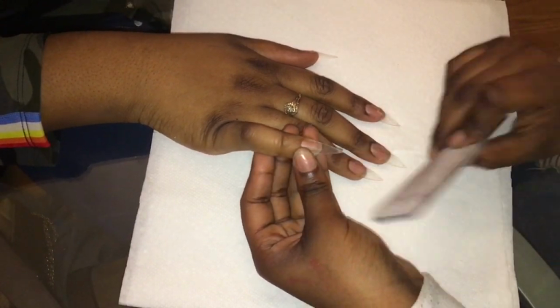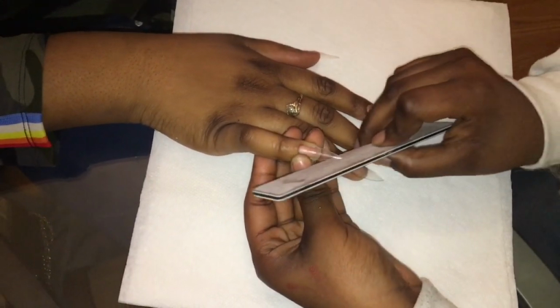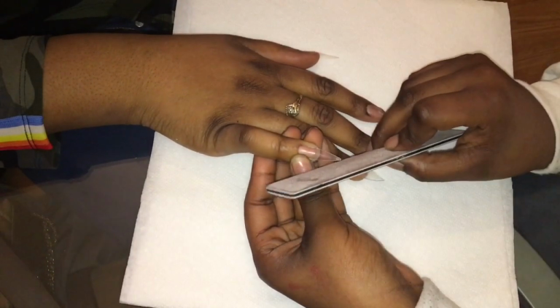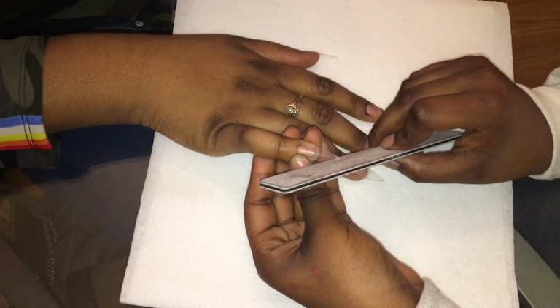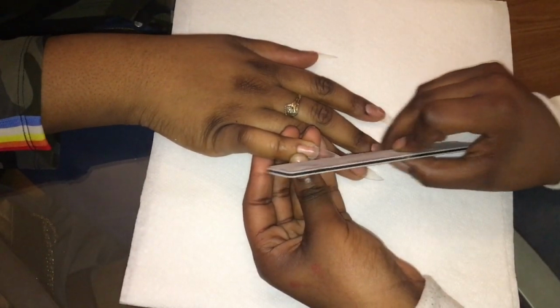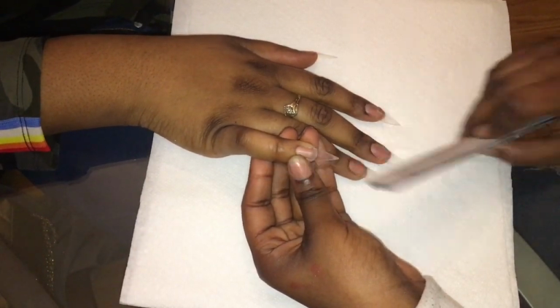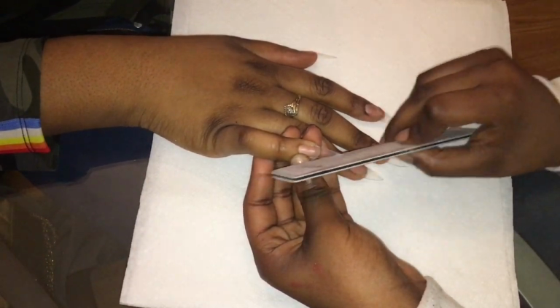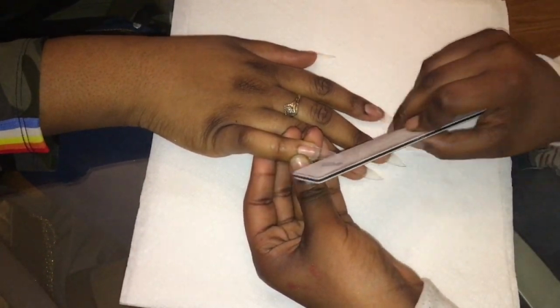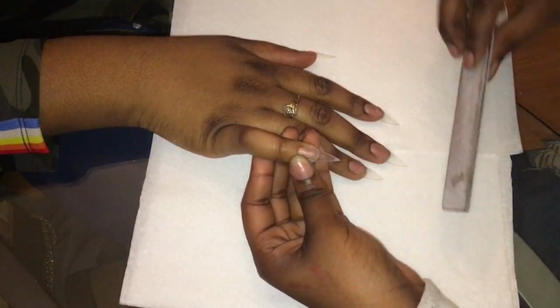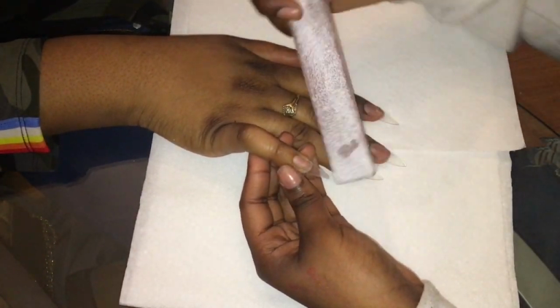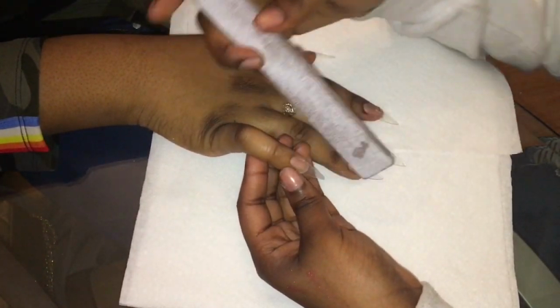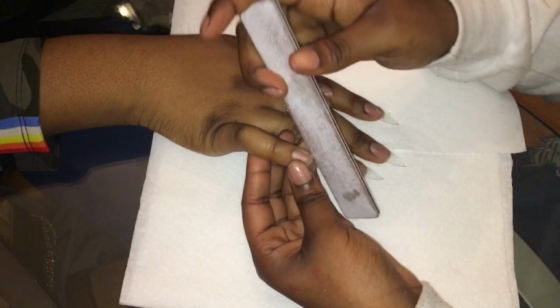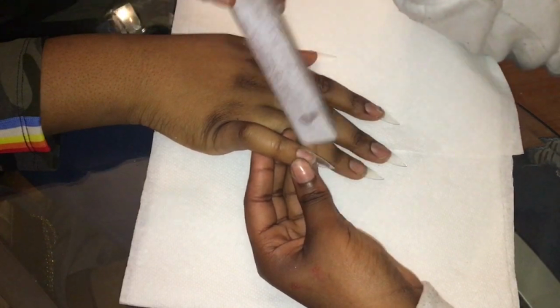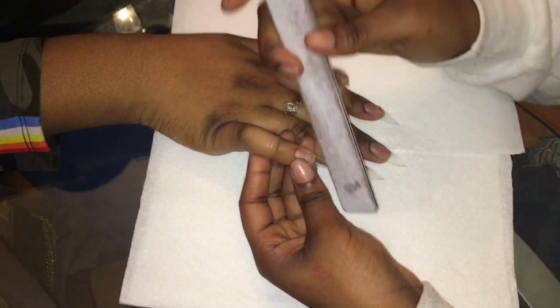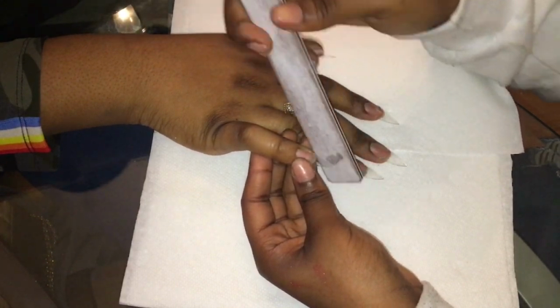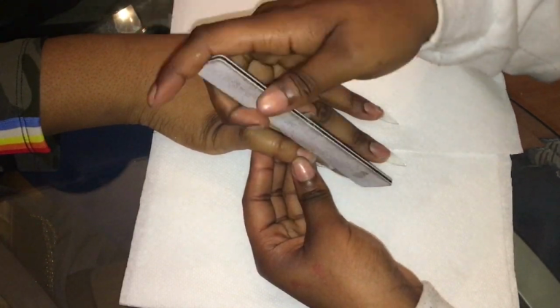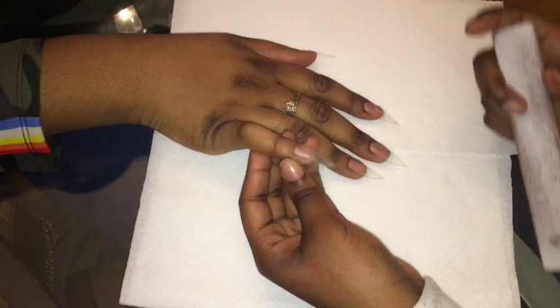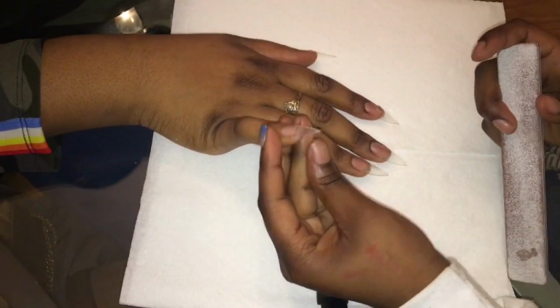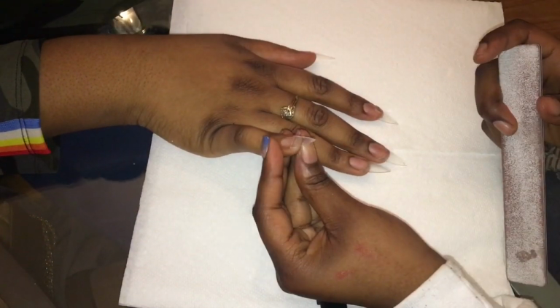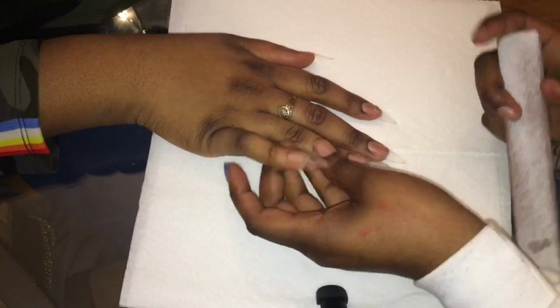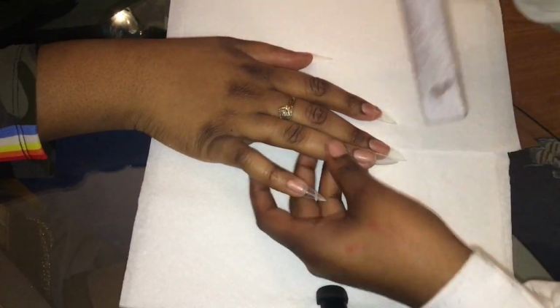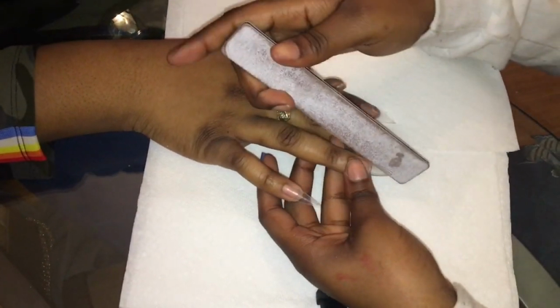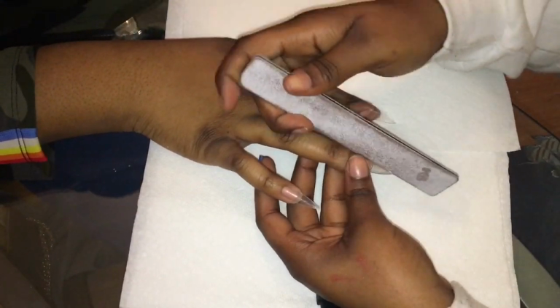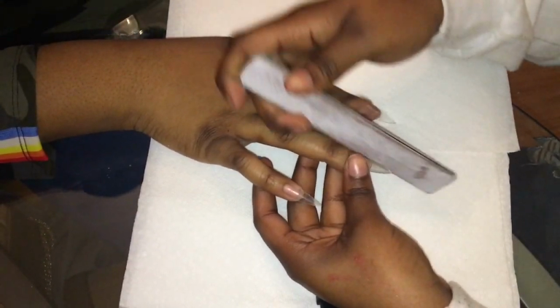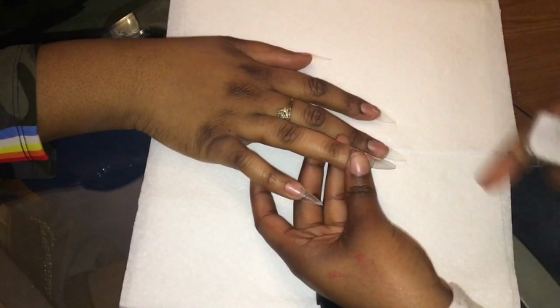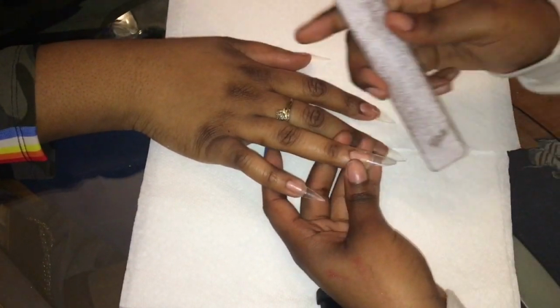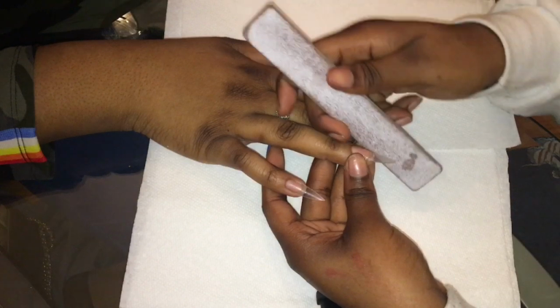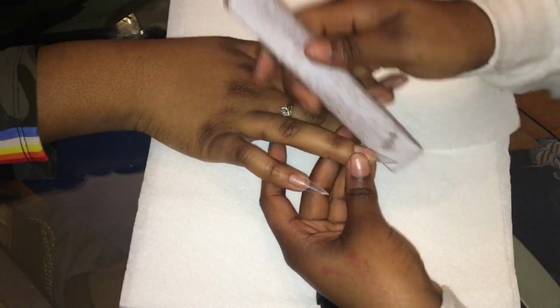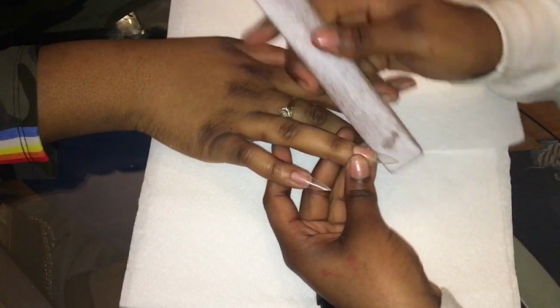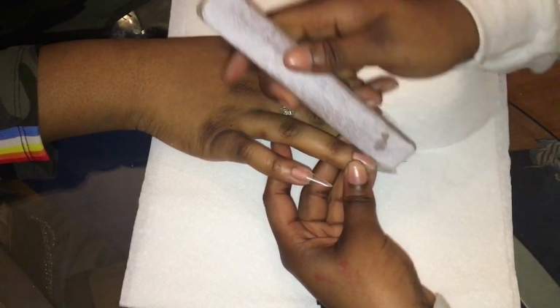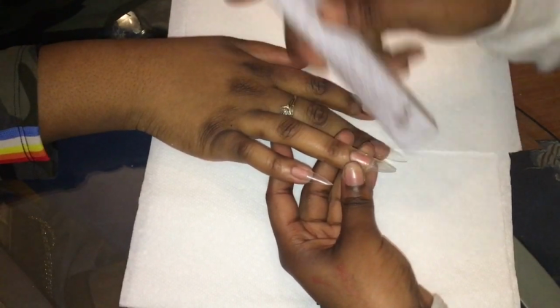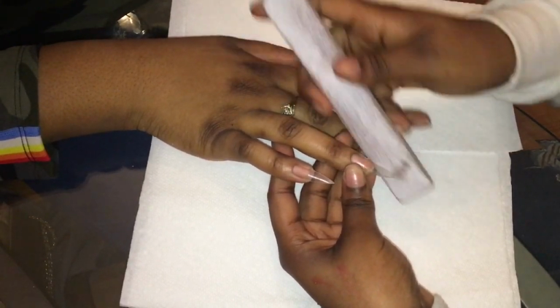Now I'm going in with my file and filing the sides just to make it more pointy and get it to the shape that she wanted.